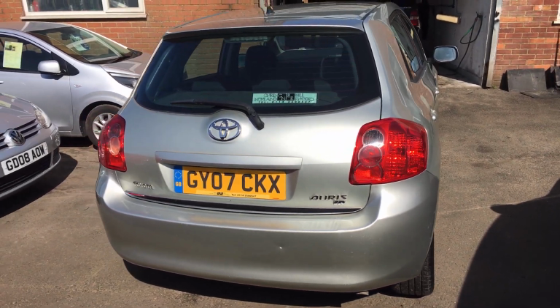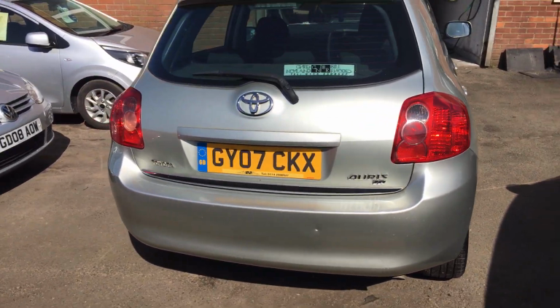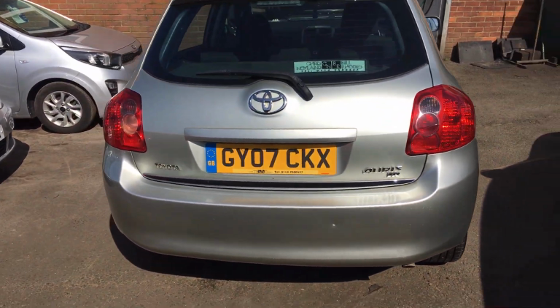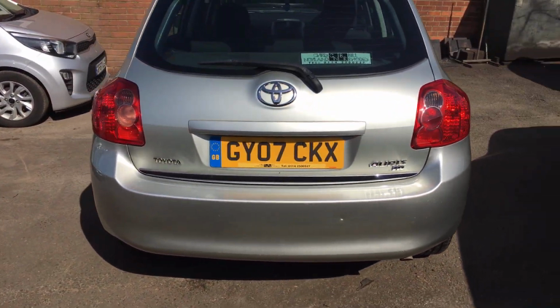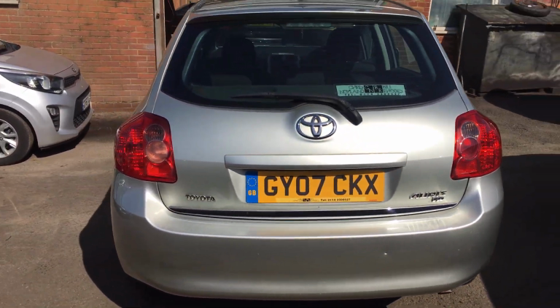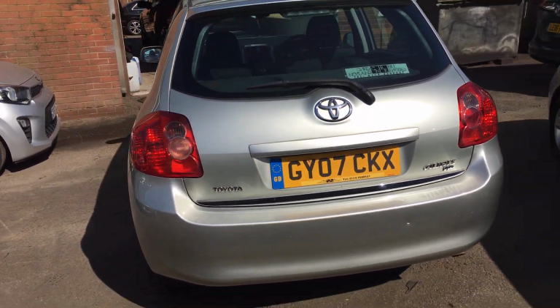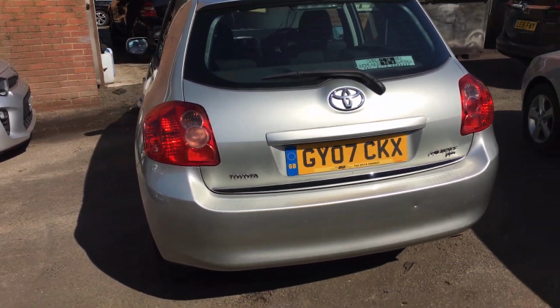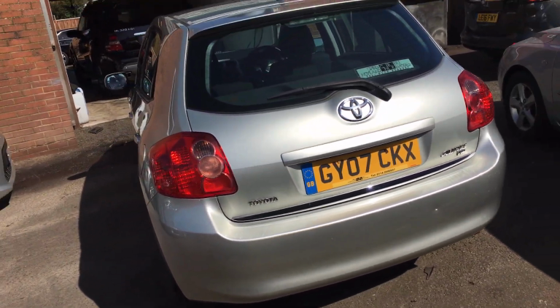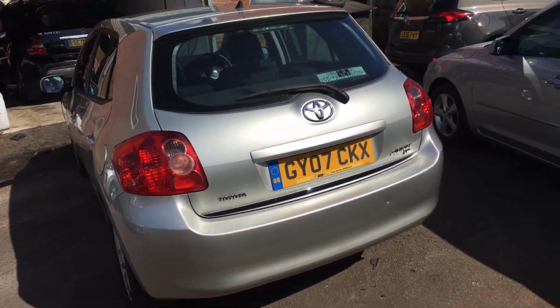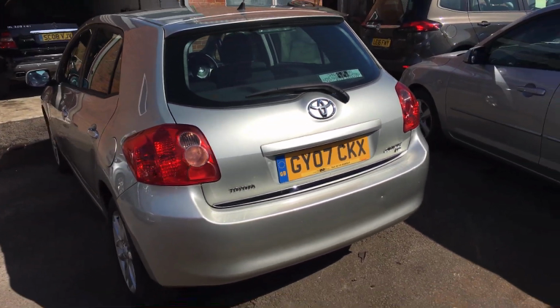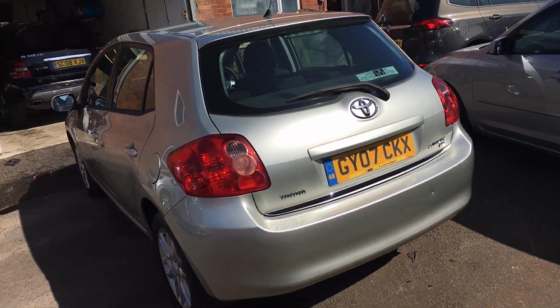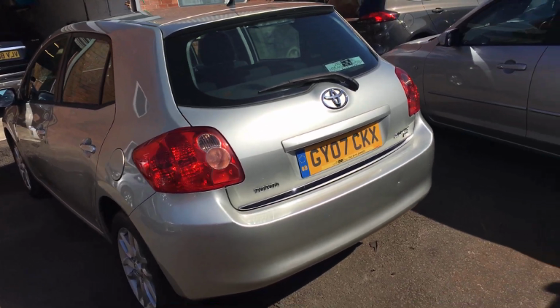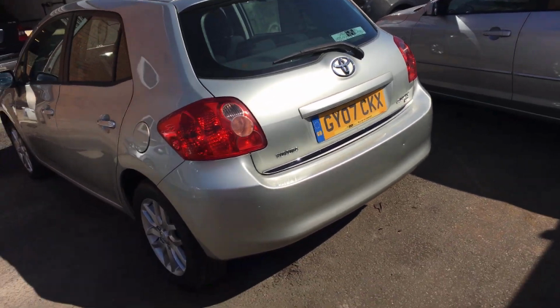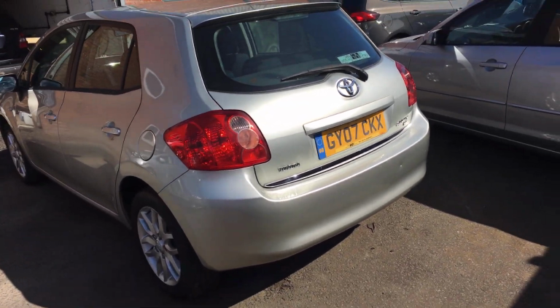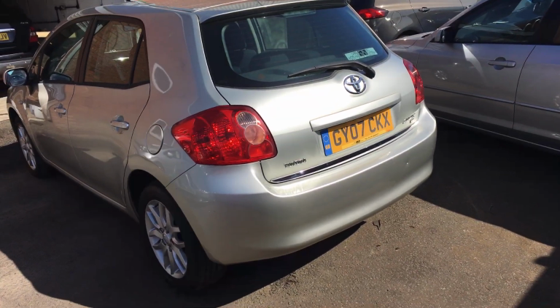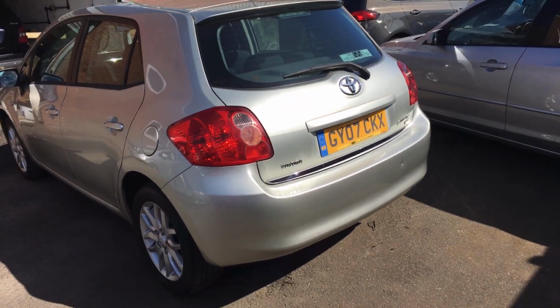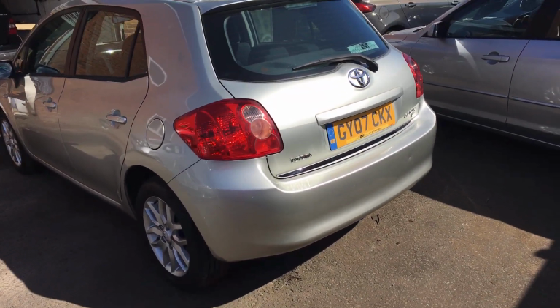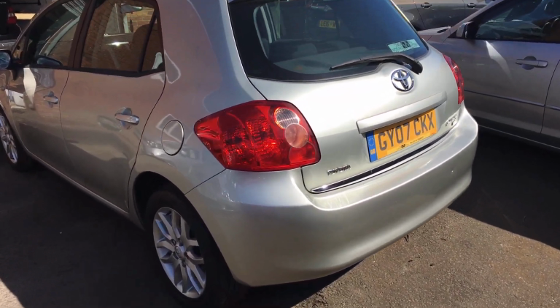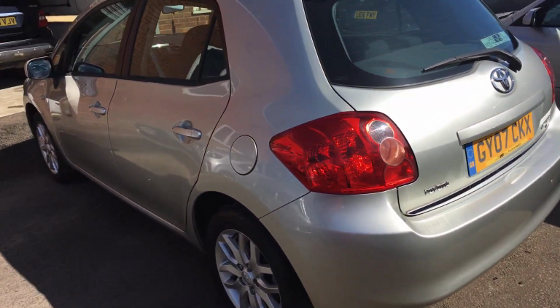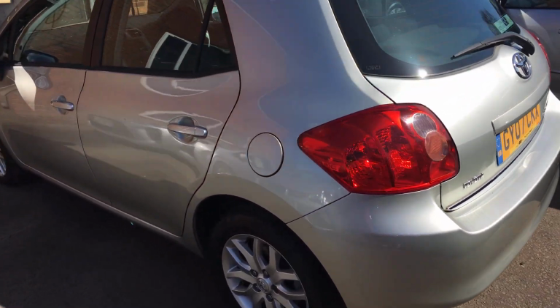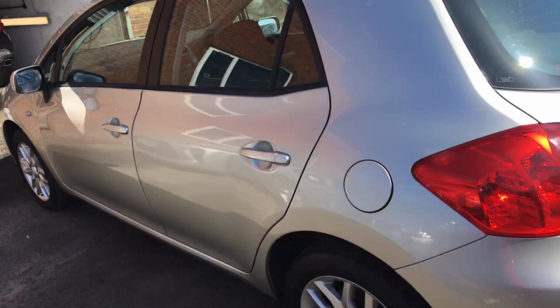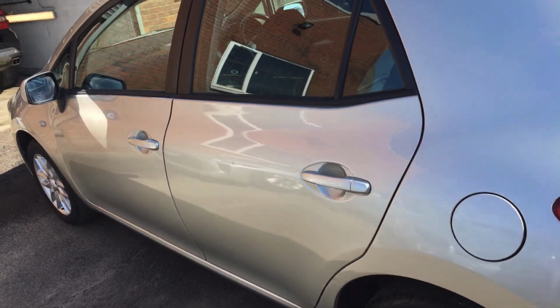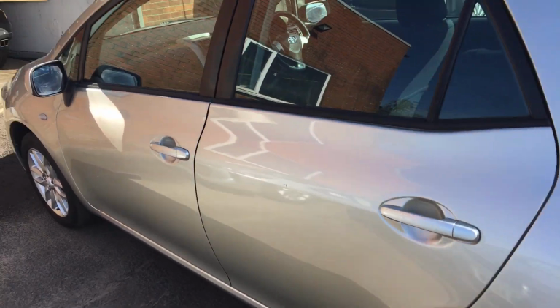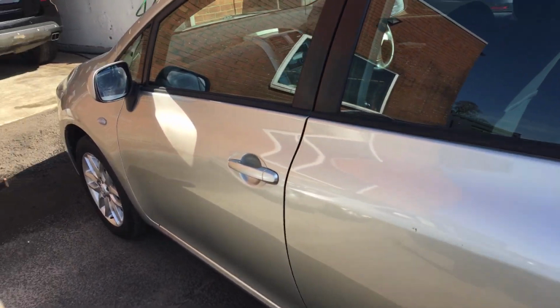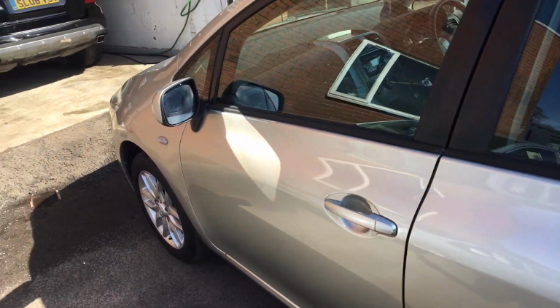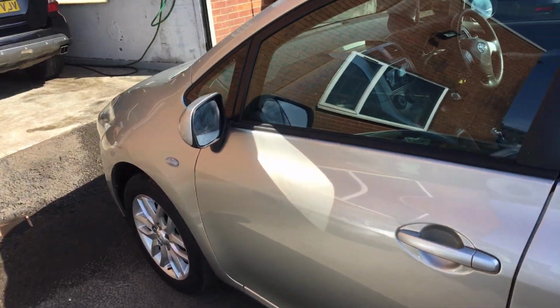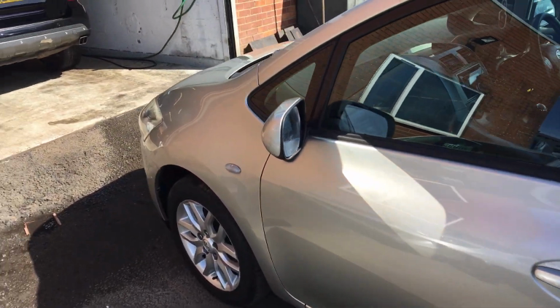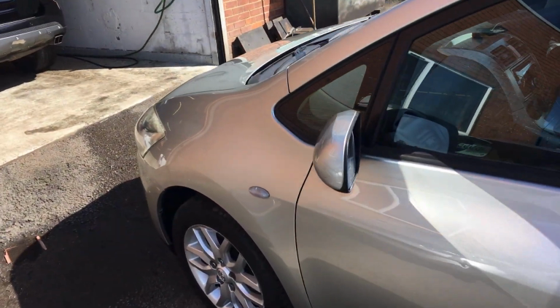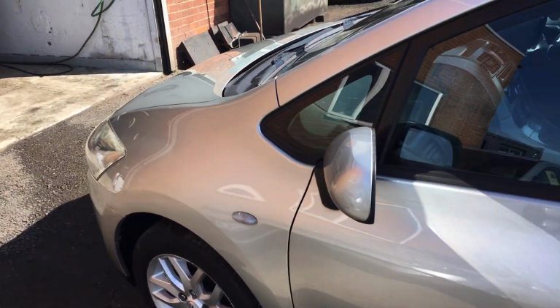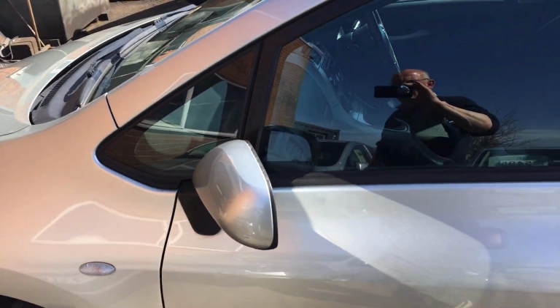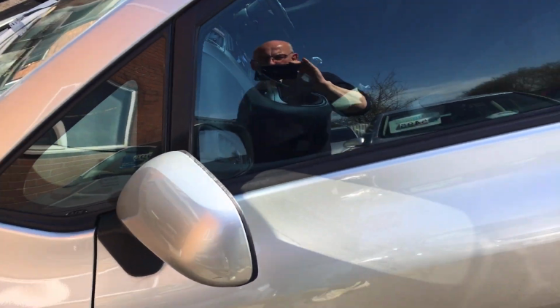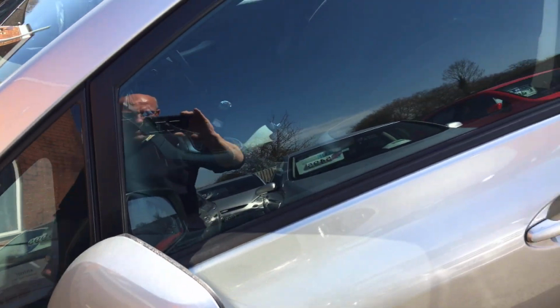The car has covered 90,000 miles with lots and lots of service history. I hope you can see from this video that the bodywork is very, very good on it — just a couple of minor scratches that nobody would worry about.